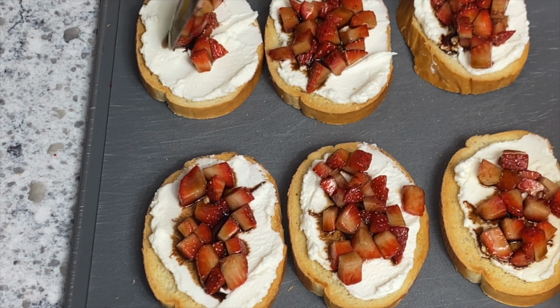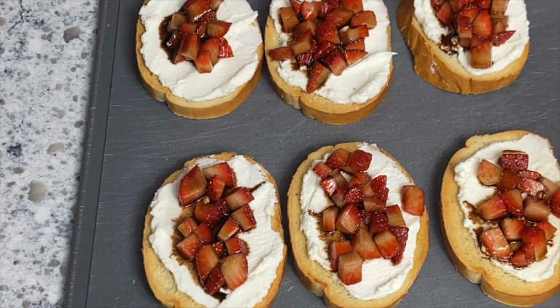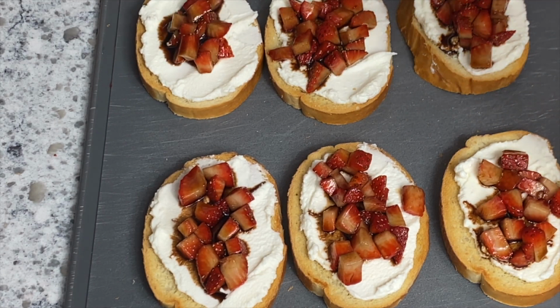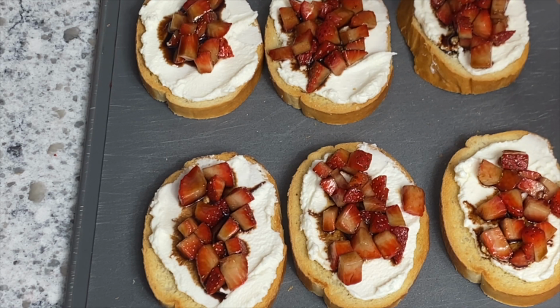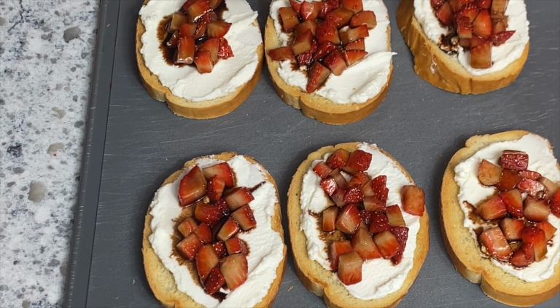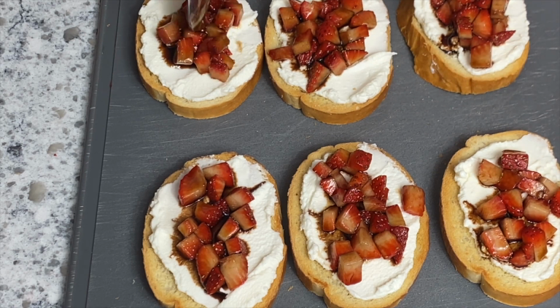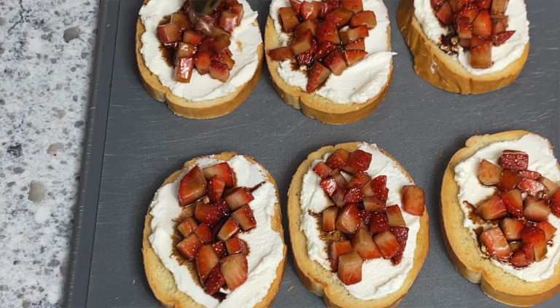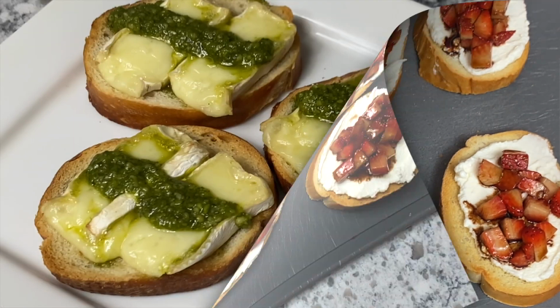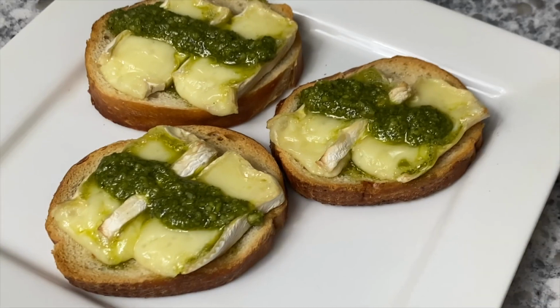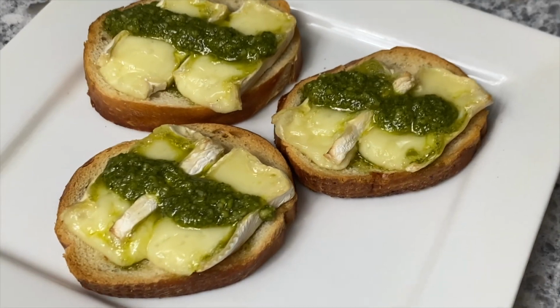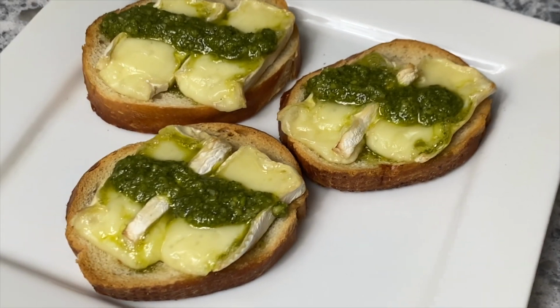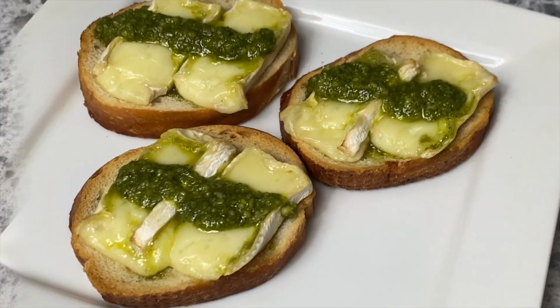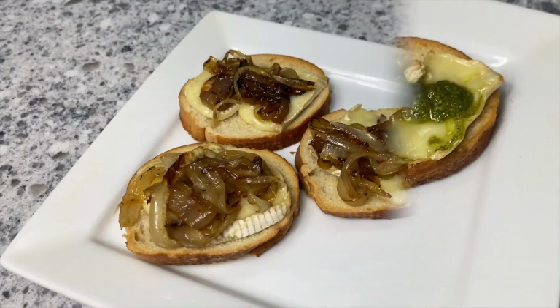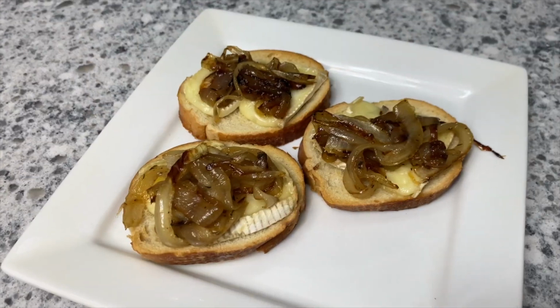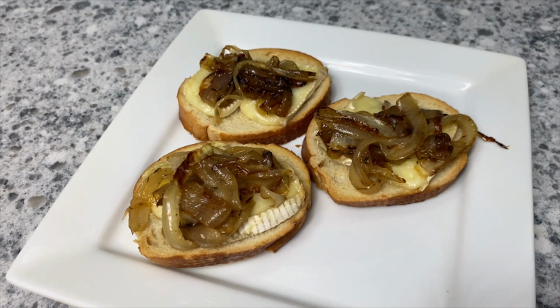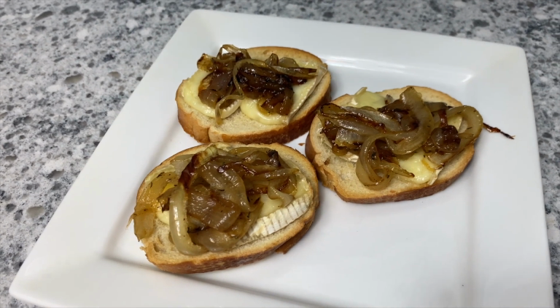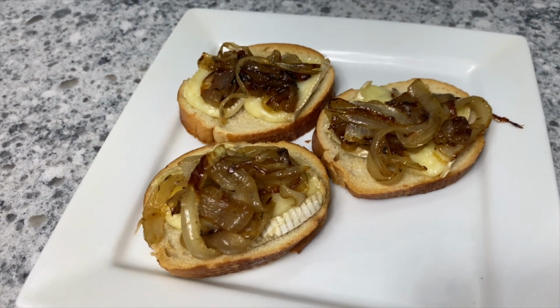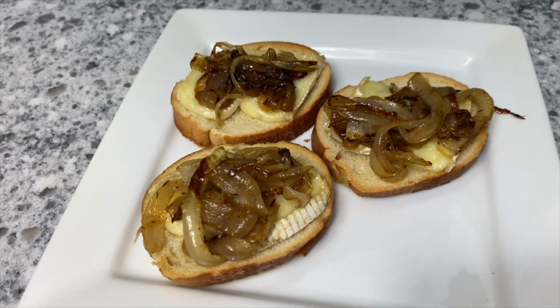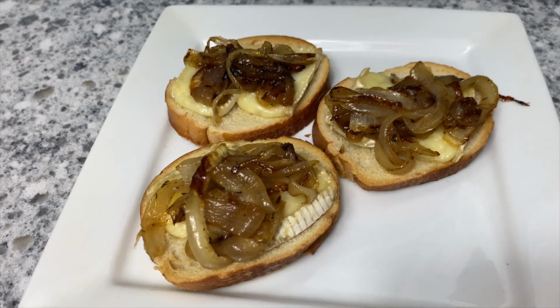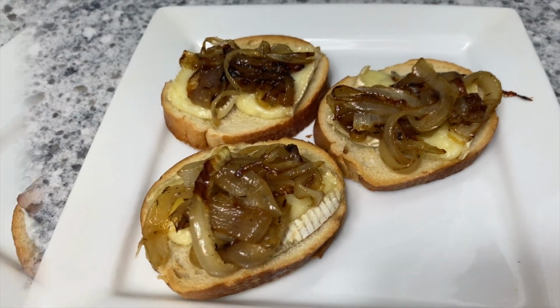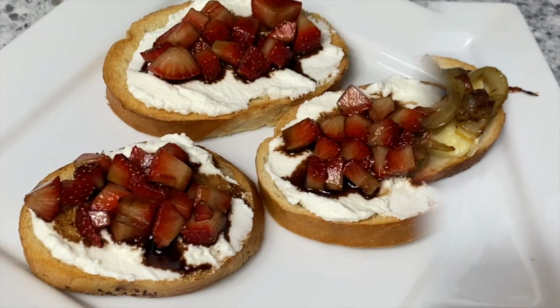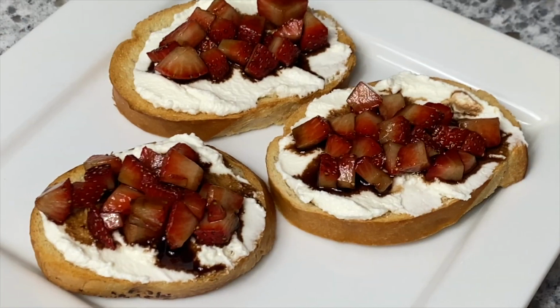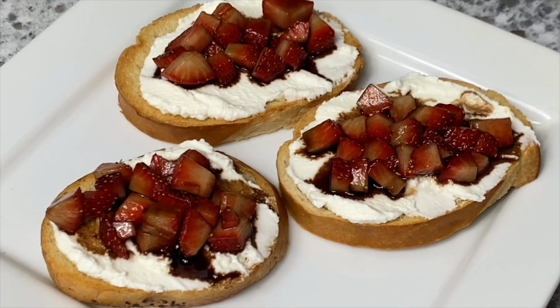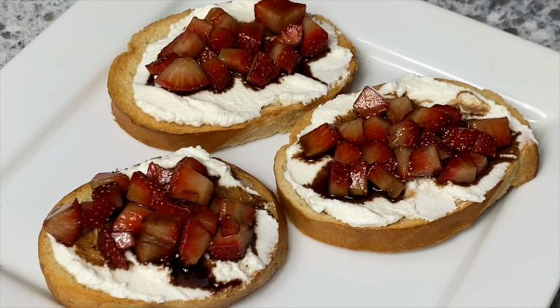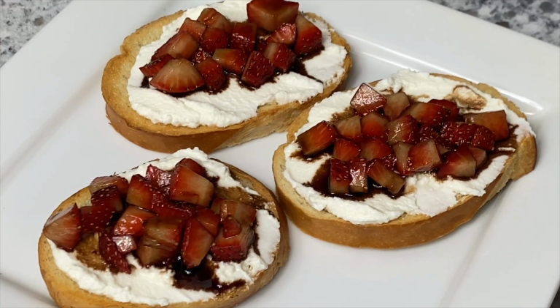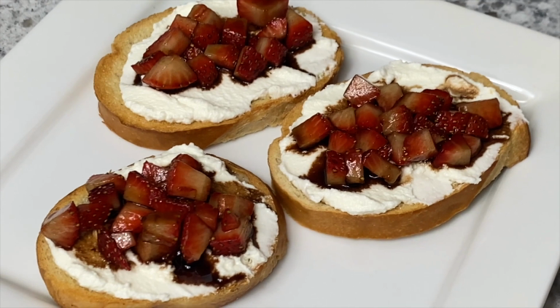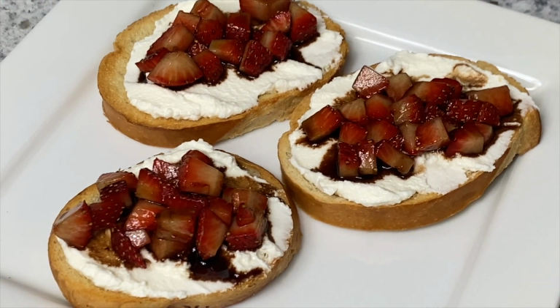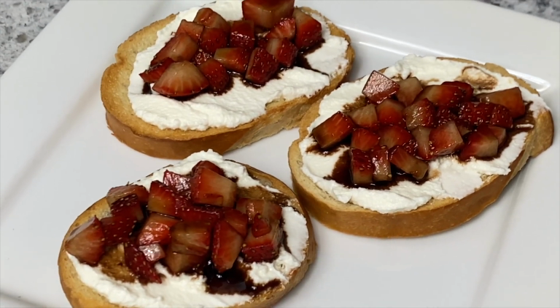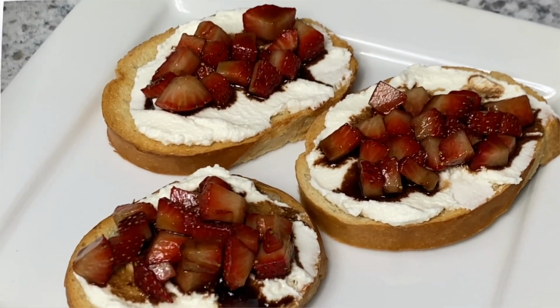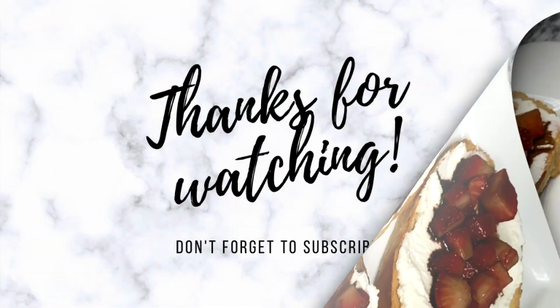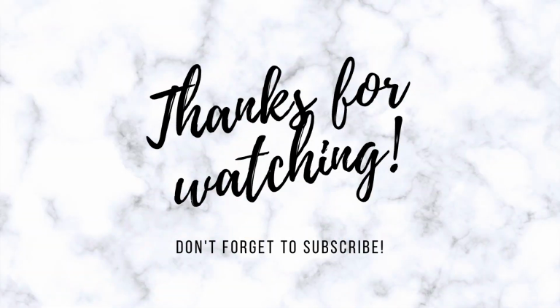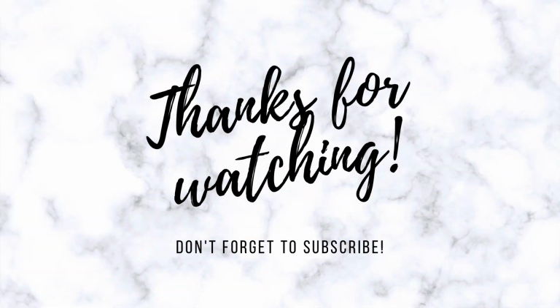I really hope you enjoyed seeing these recipes today. Like I said, they're perfect appetizers for the holidays or any time of year — super quick and easy to make. If this is your first time here, please don't forget to hit the subscribe button before you go. I'd love to have you as part of my YouTube family.